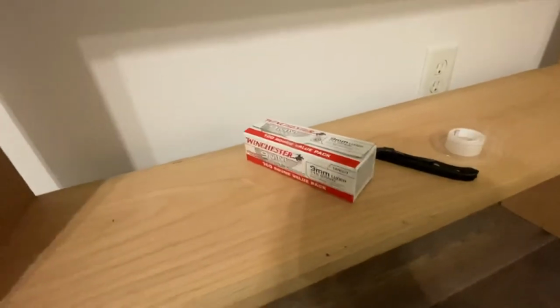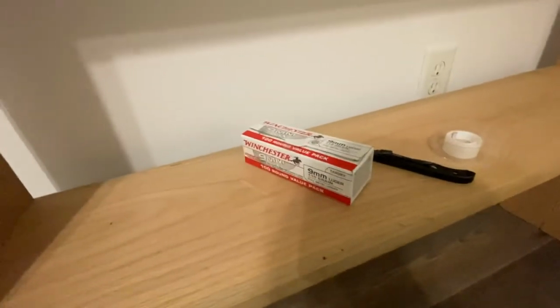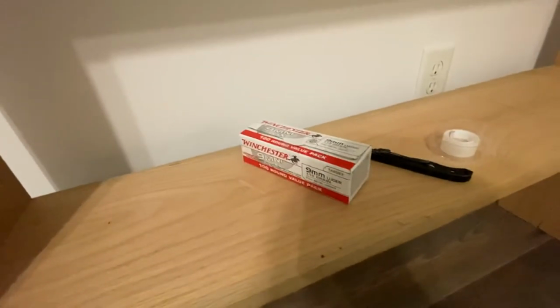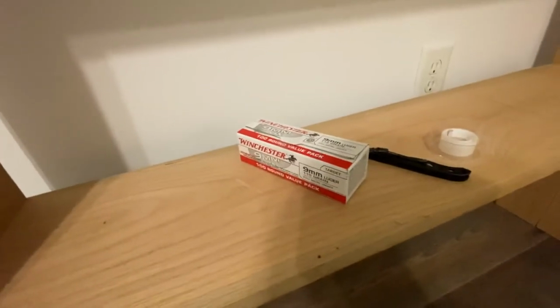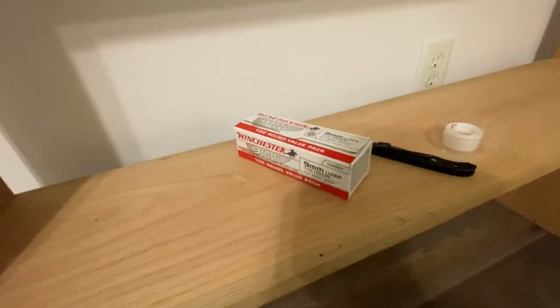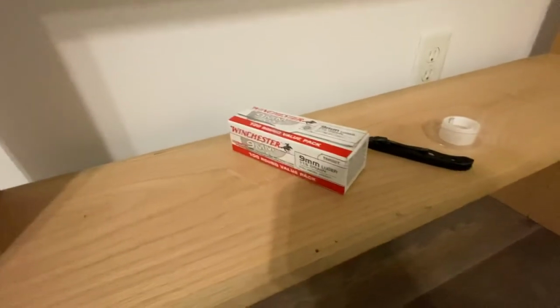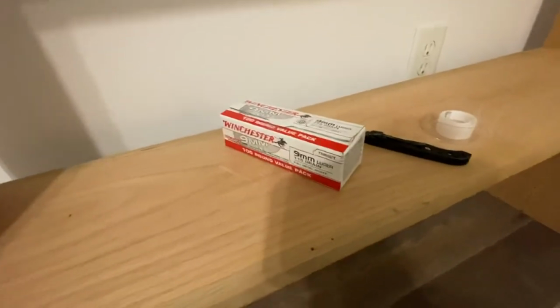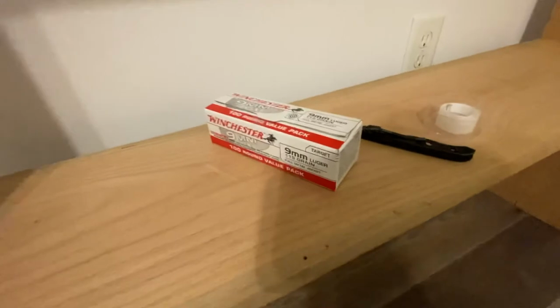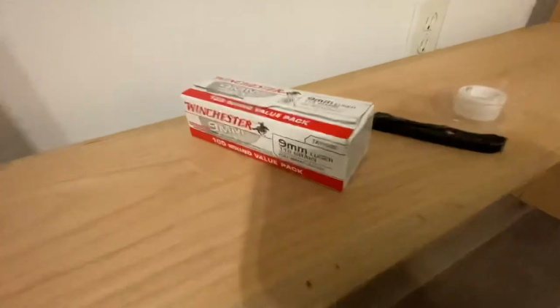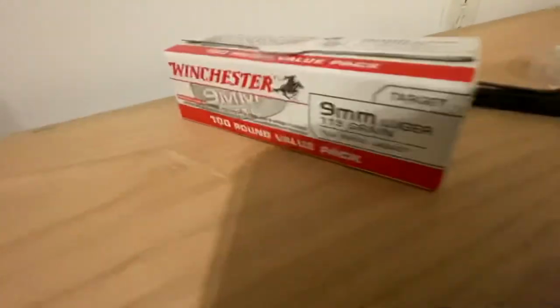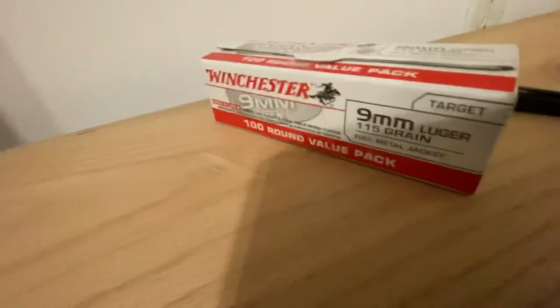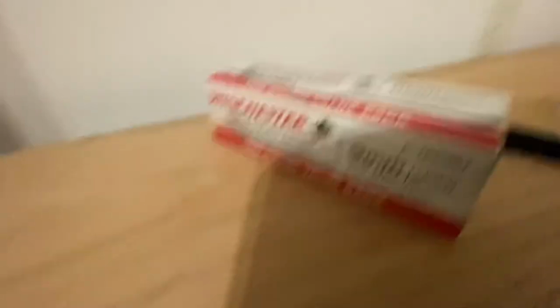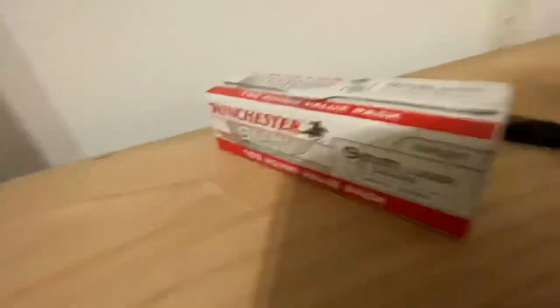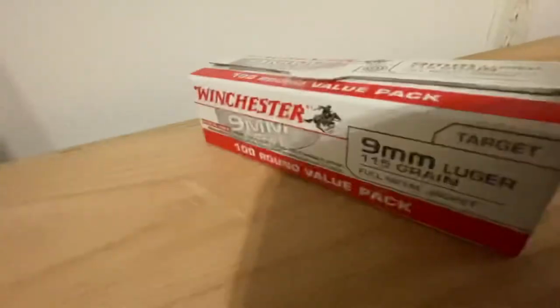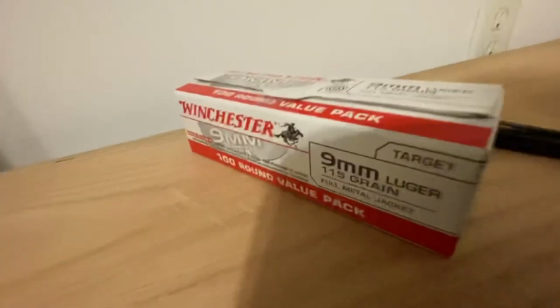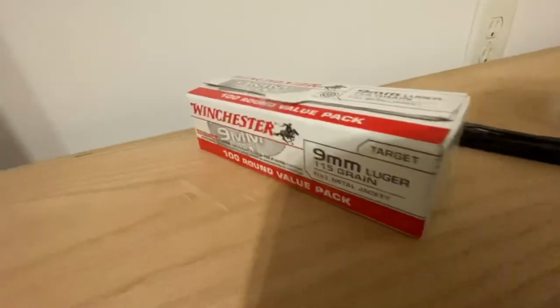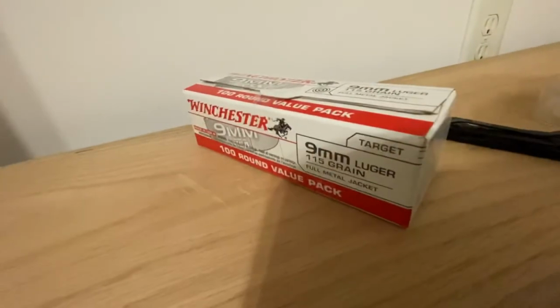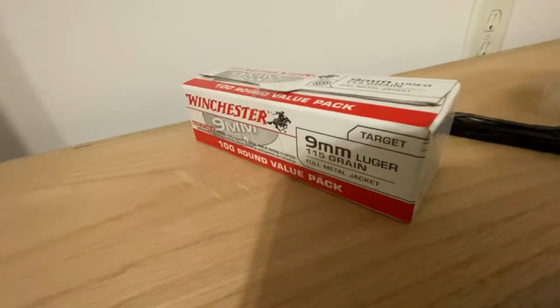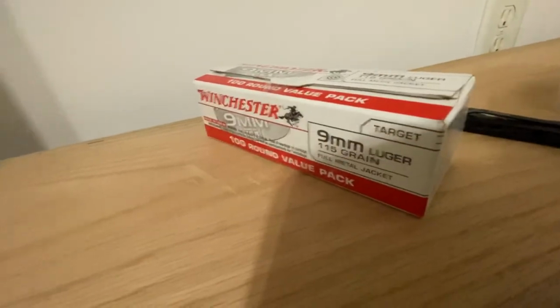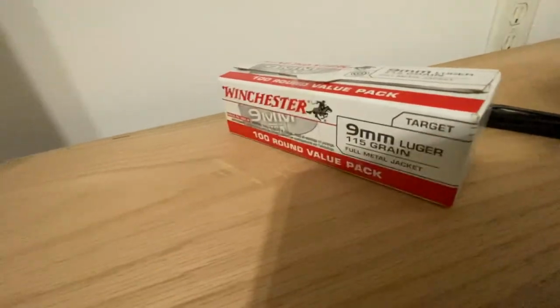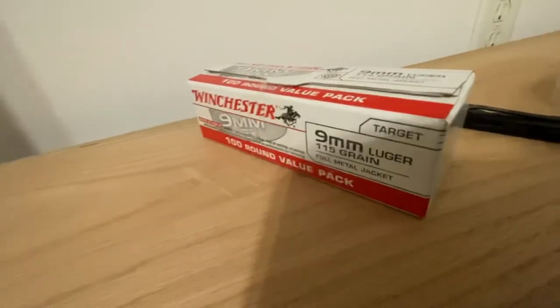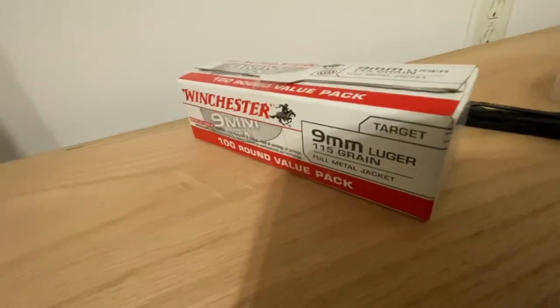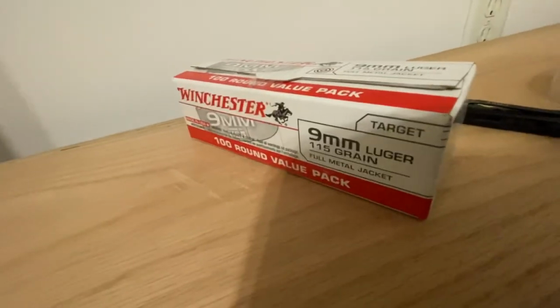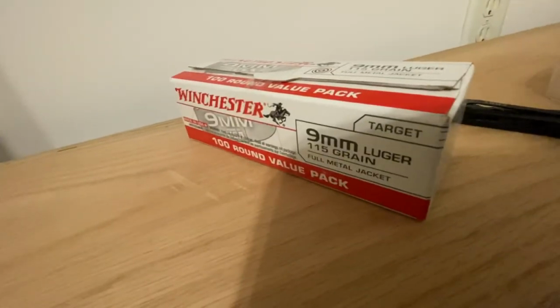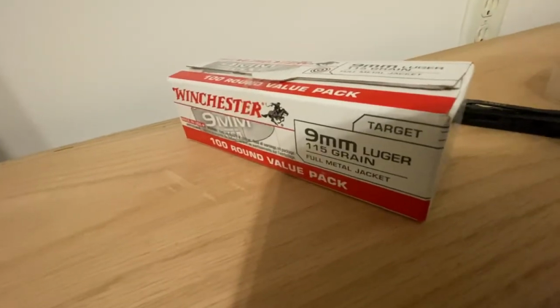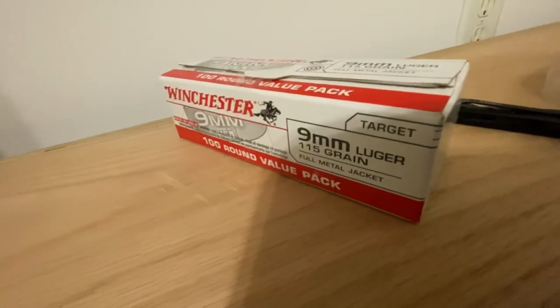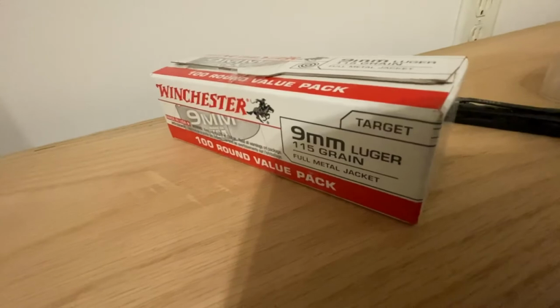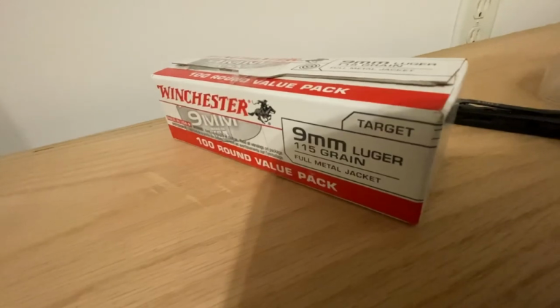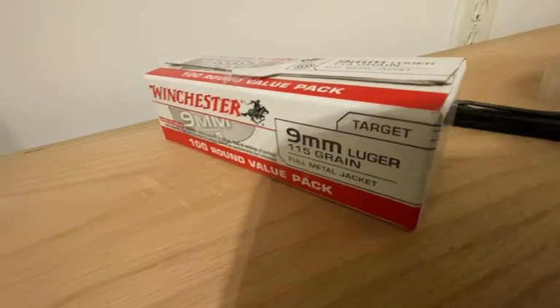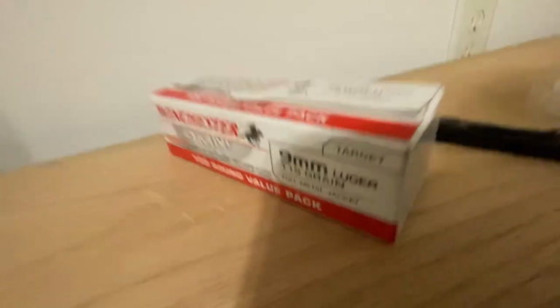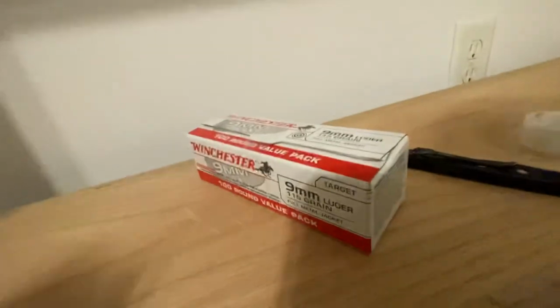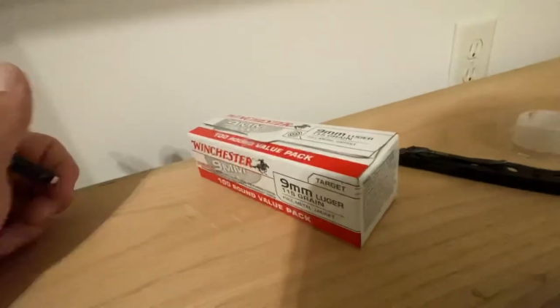The links will be in the description to Winchester's website — it's all over their website homepage, so go check it out. They can either send you a check or they will send you new ammo, so definitely look into it and make sure your ammo is good to go.